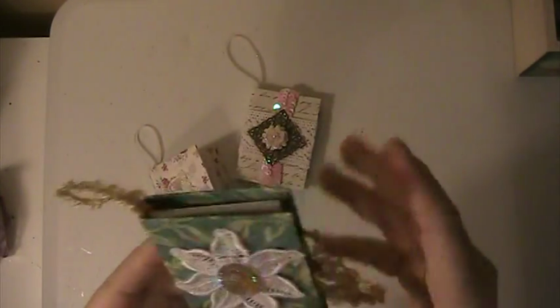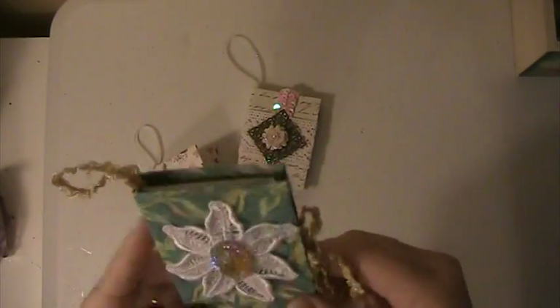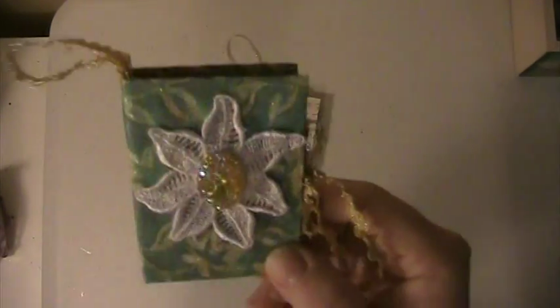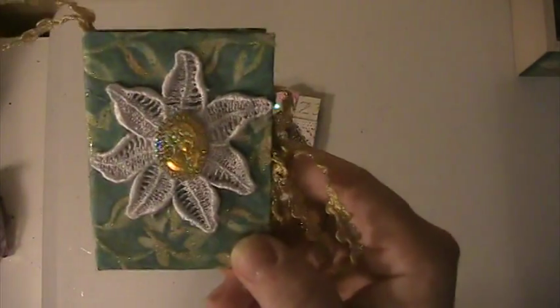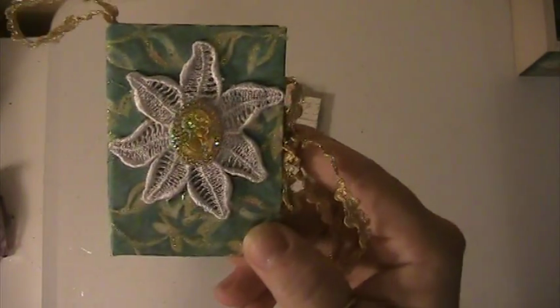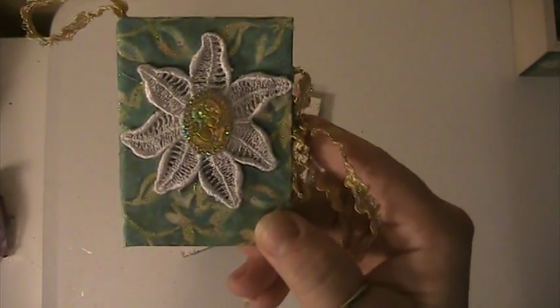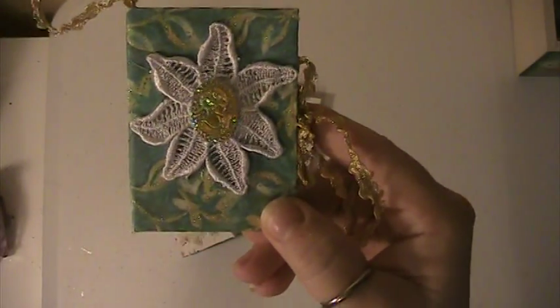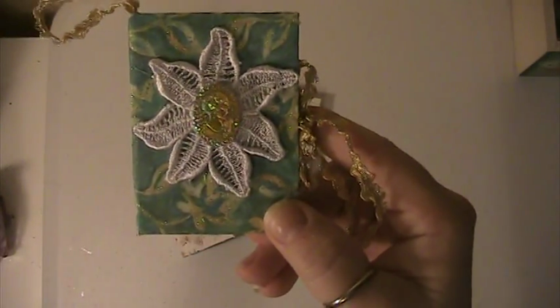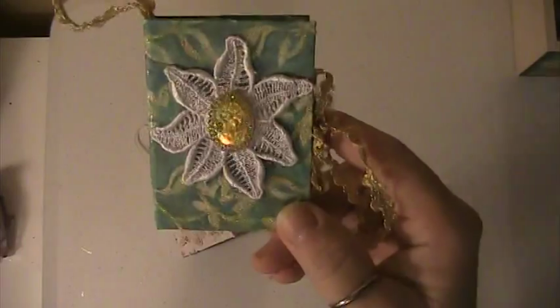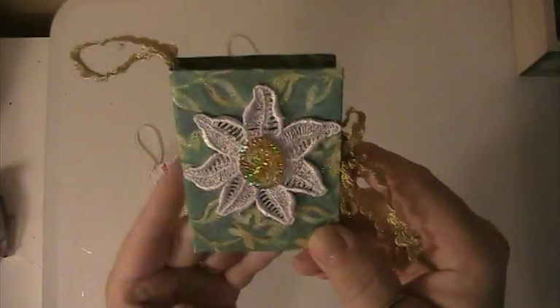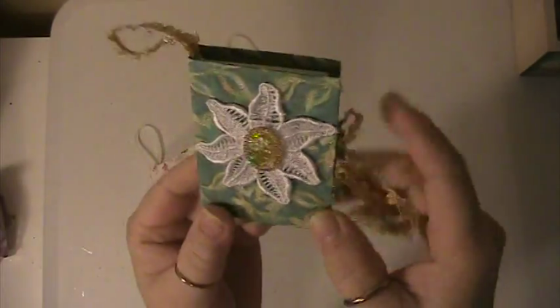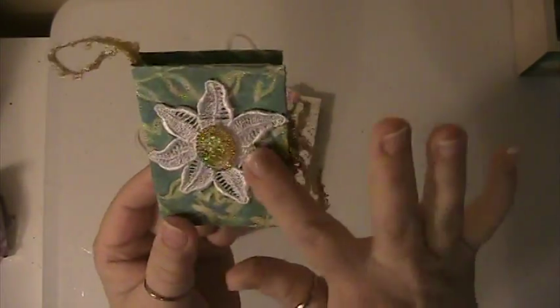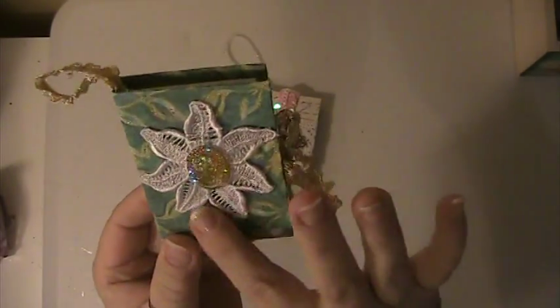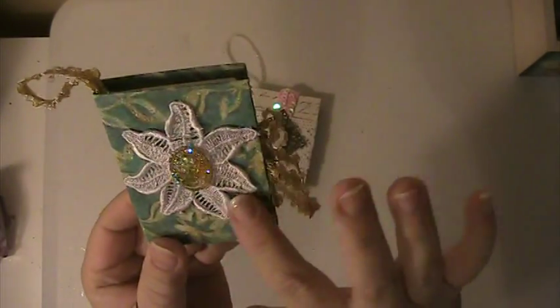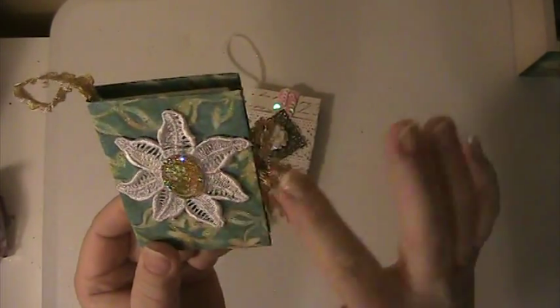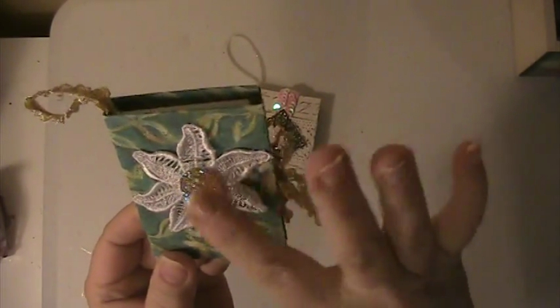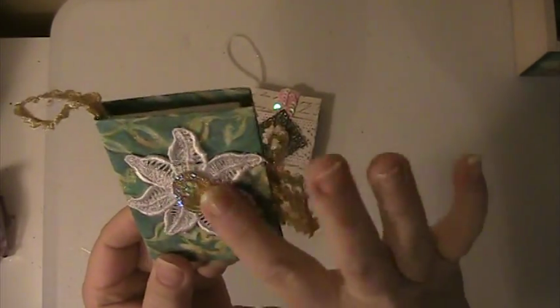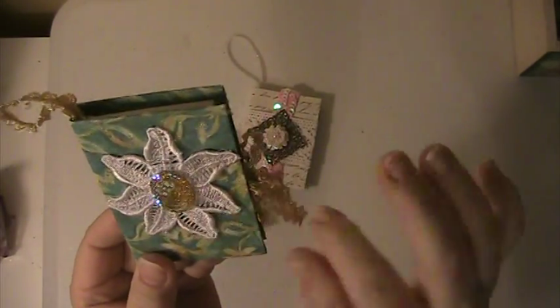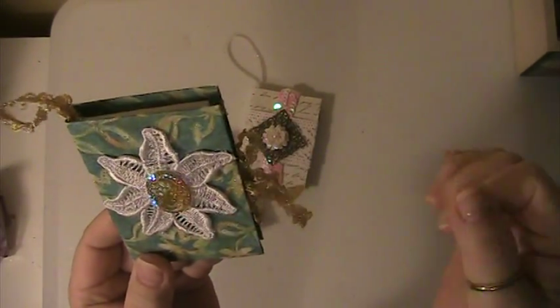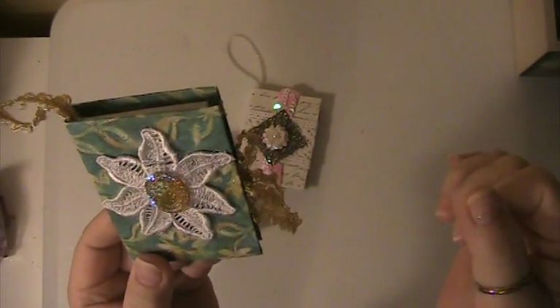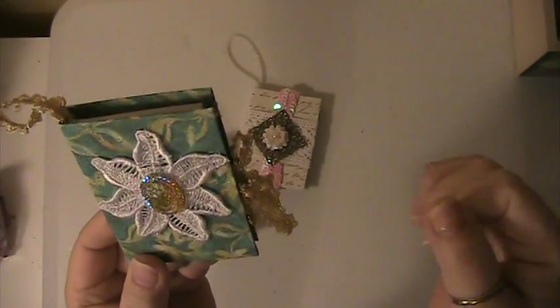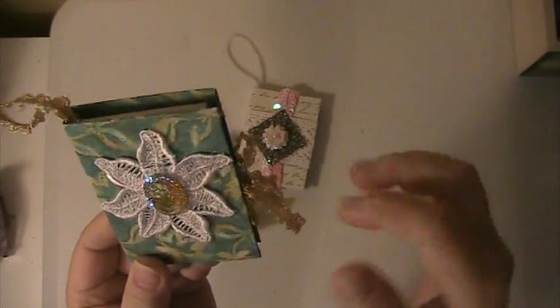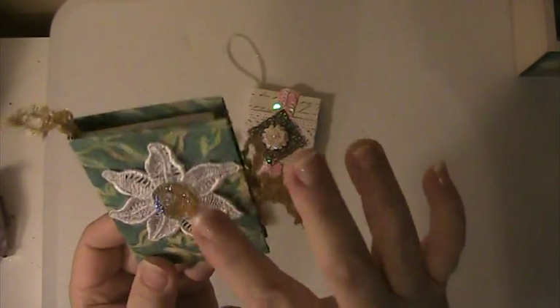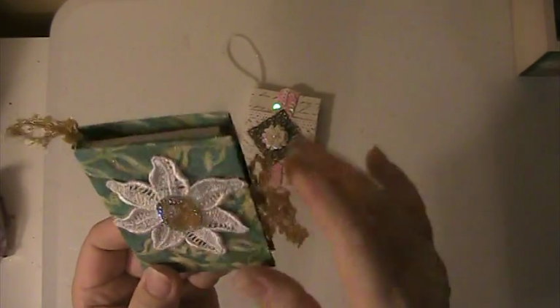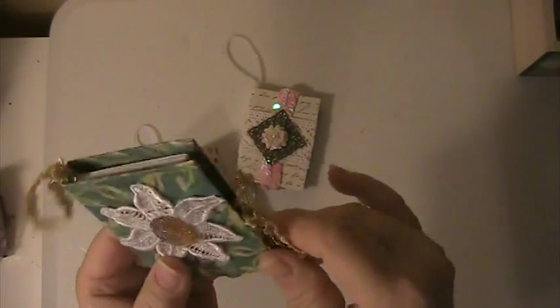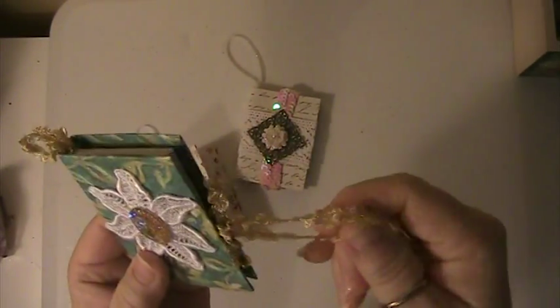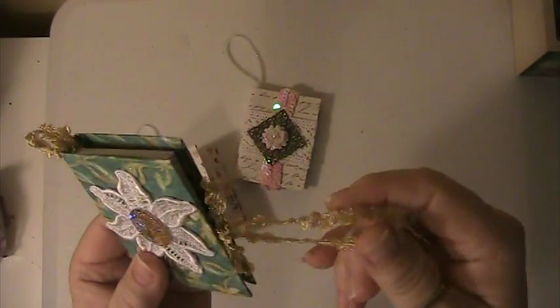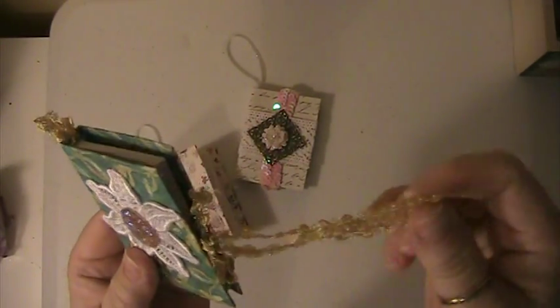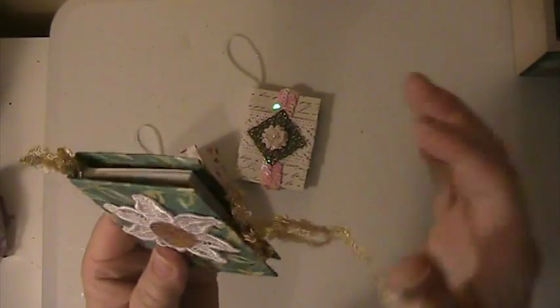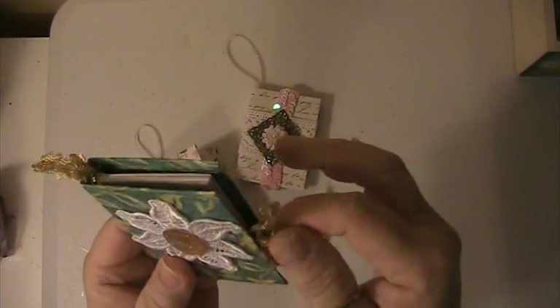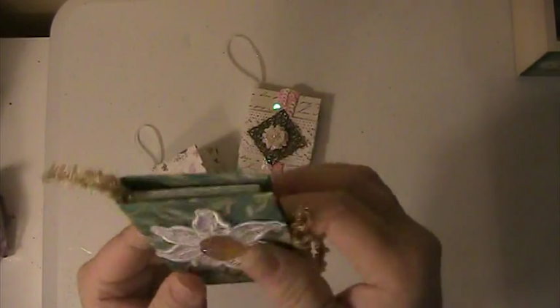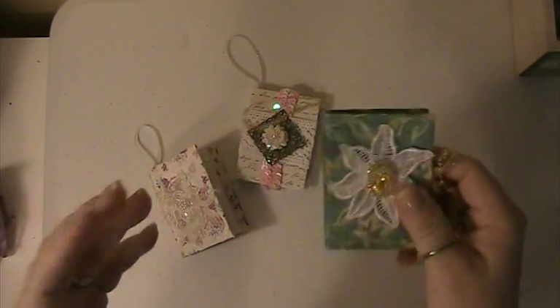And then I did this one here, which is just one of my flower appliques with a cameo in the middle and the gold trim.